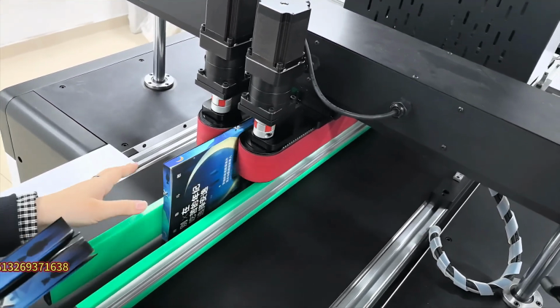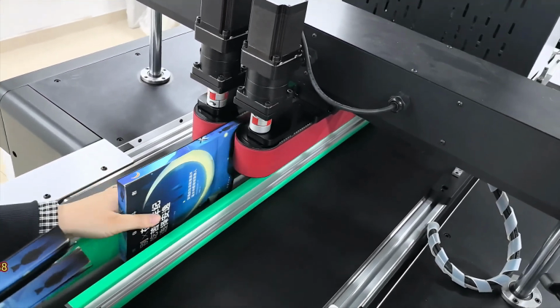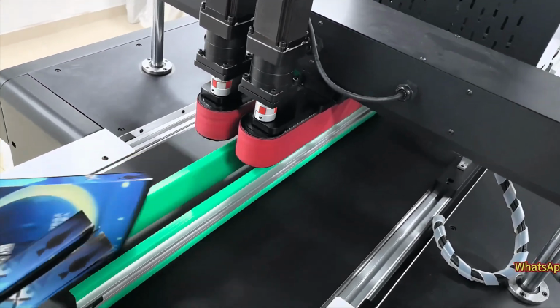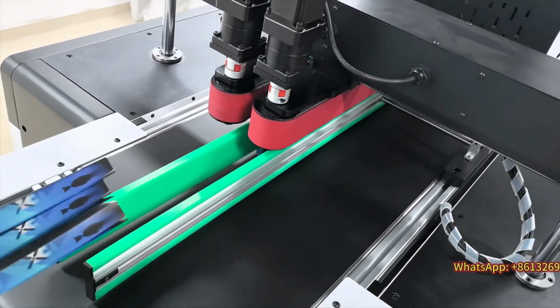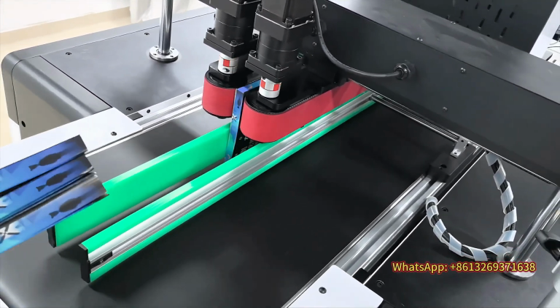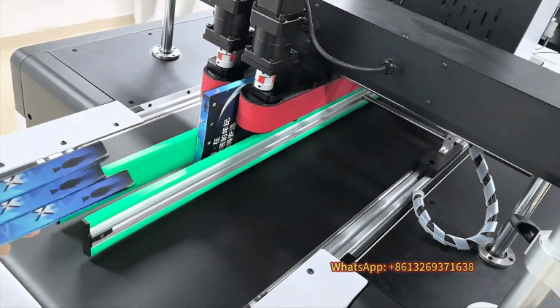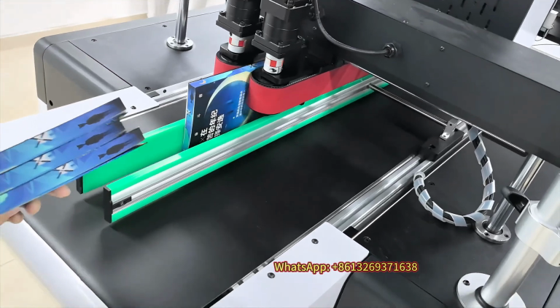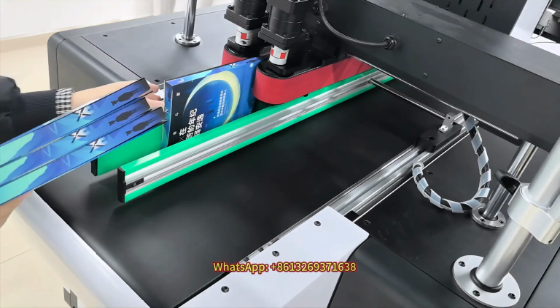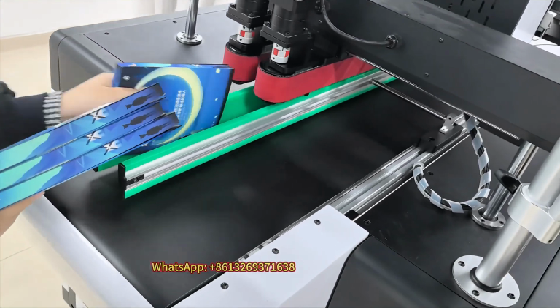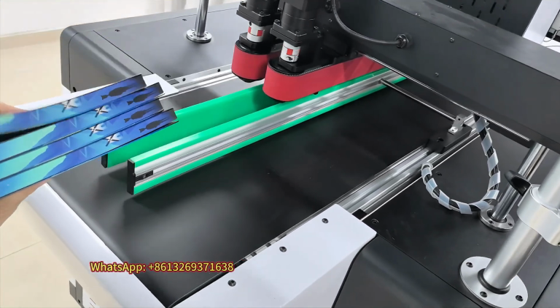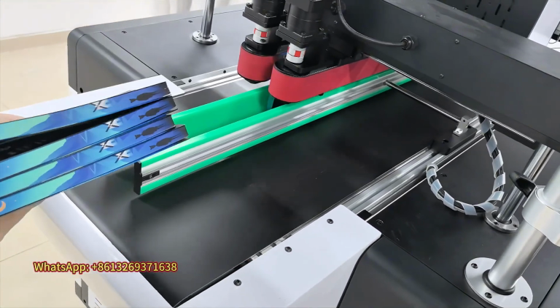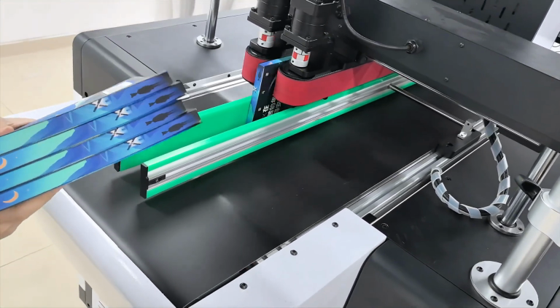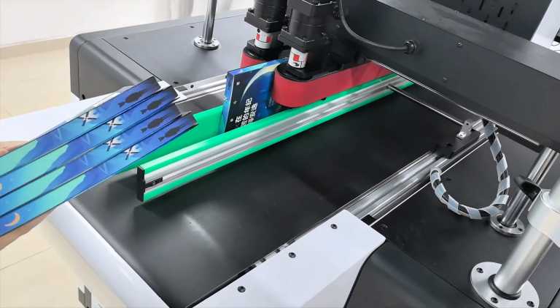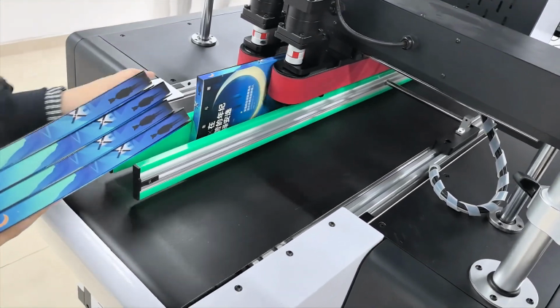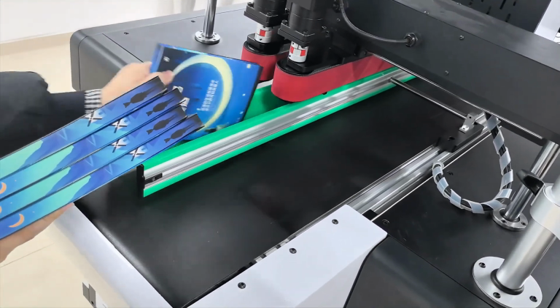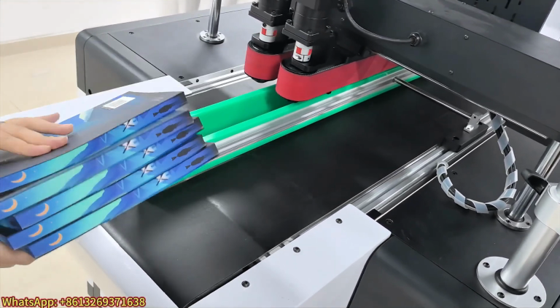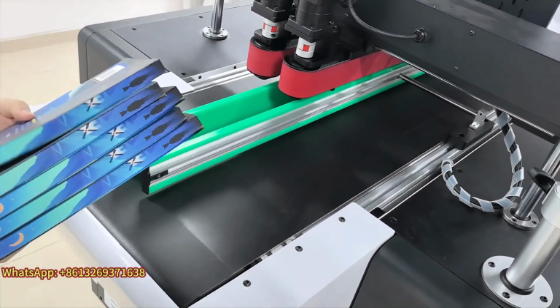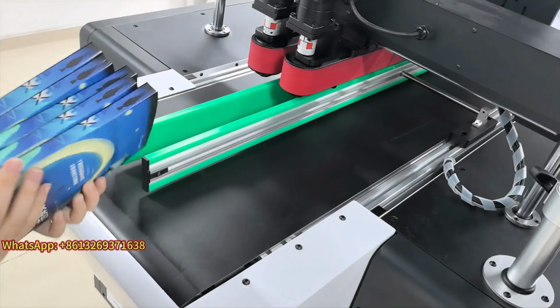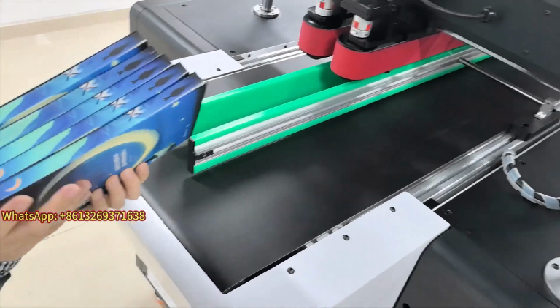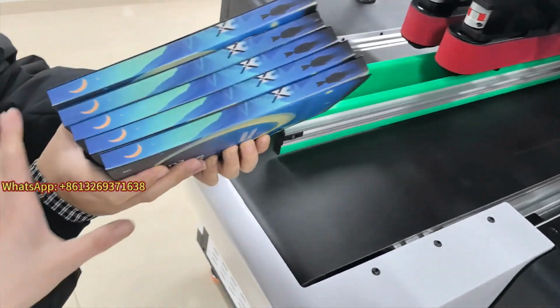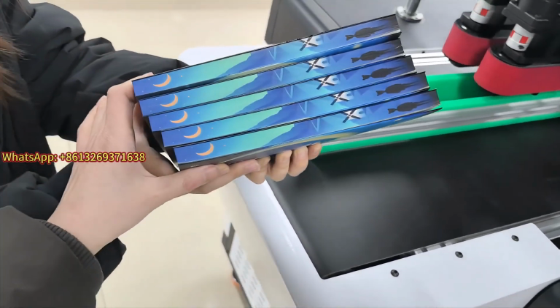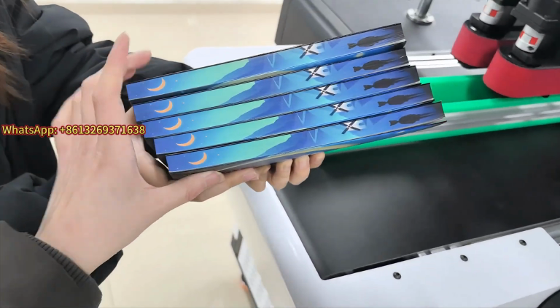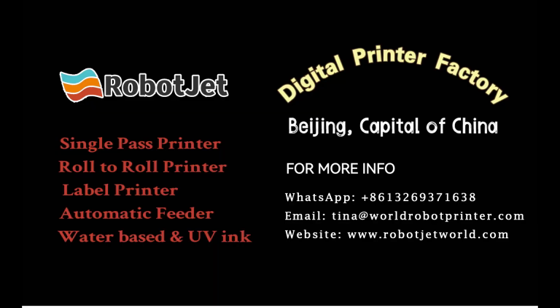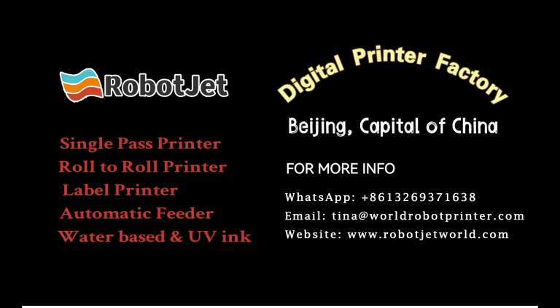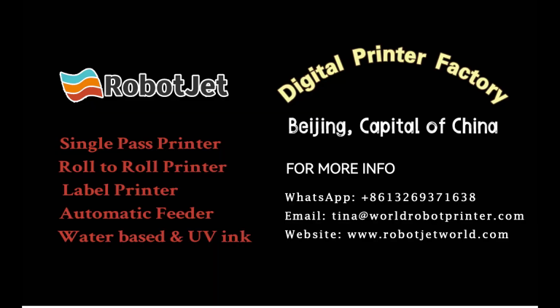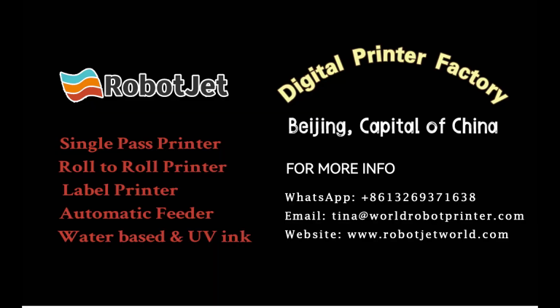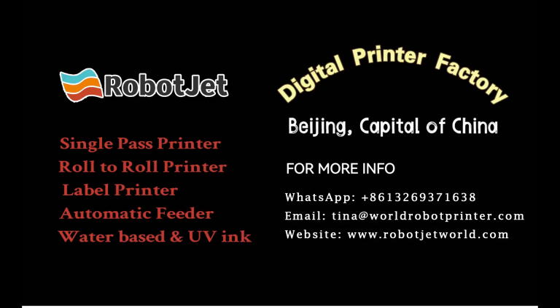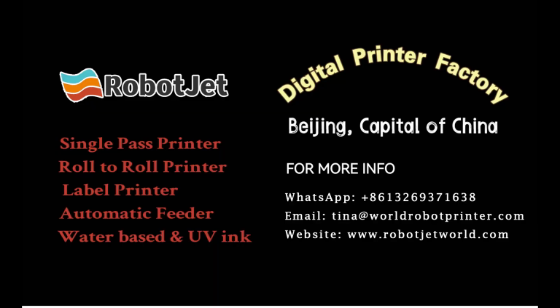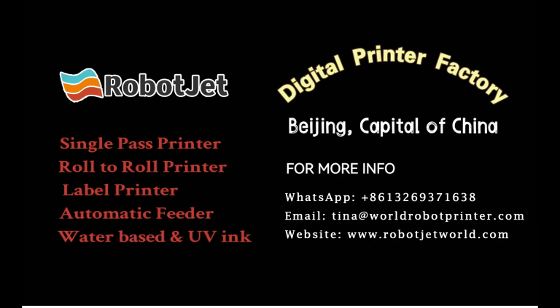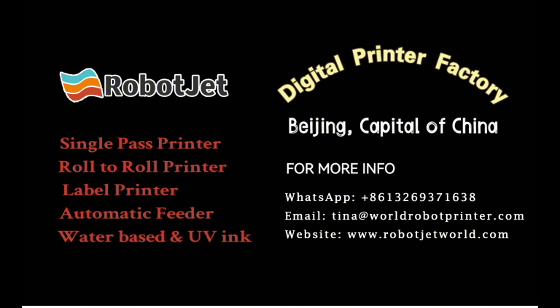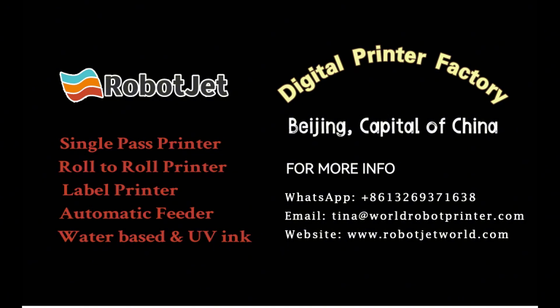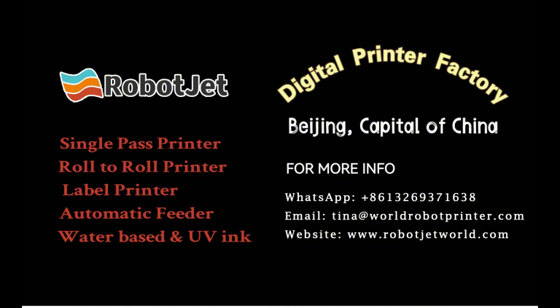Versatile design: whether you are dealing with round or square book edges, printing one book or multiple sets of books at the same time, our printers can handle it. The high-box deflectors are easily adjustable, making them suitable for books of all sizes.